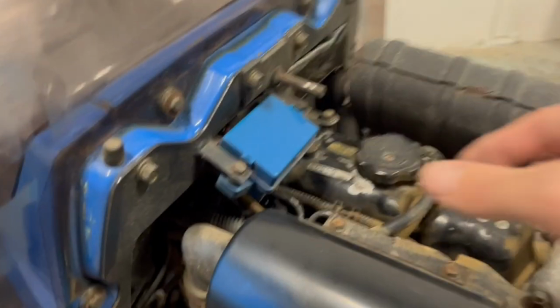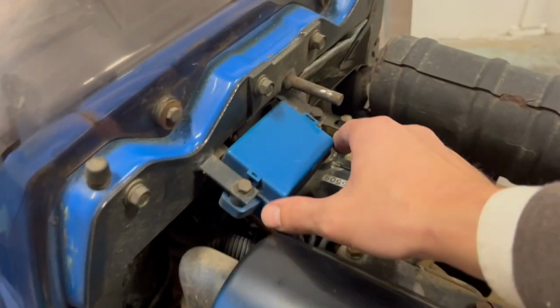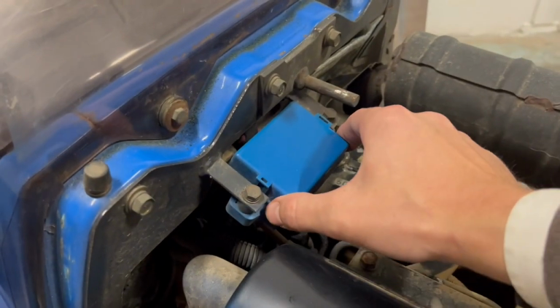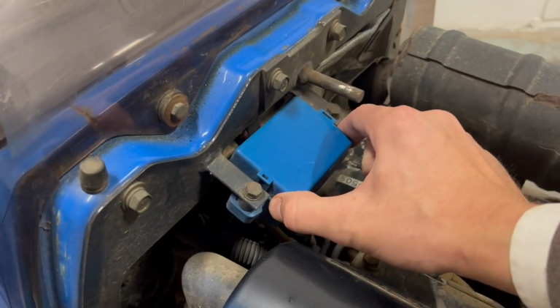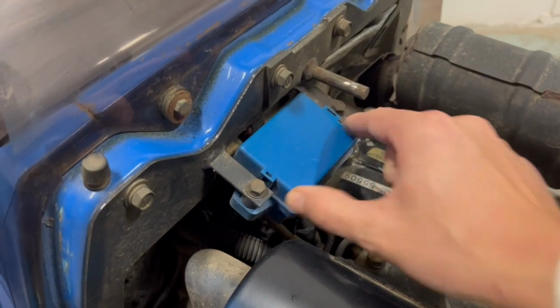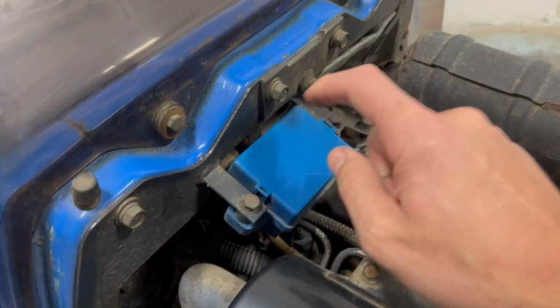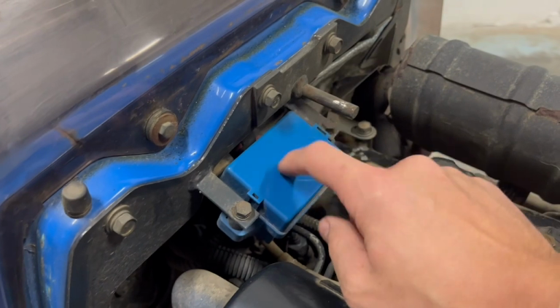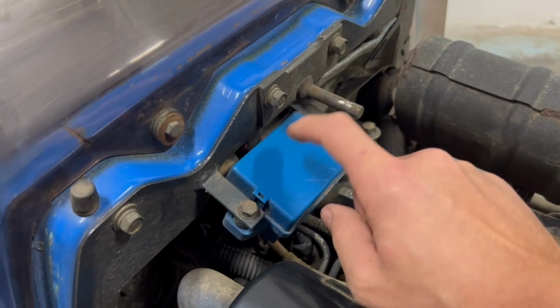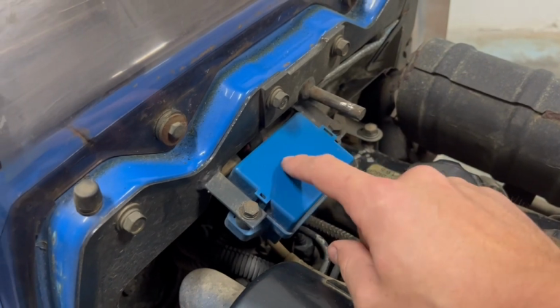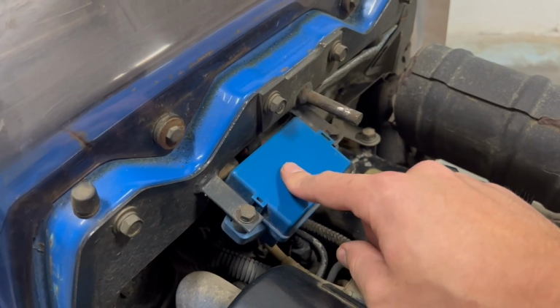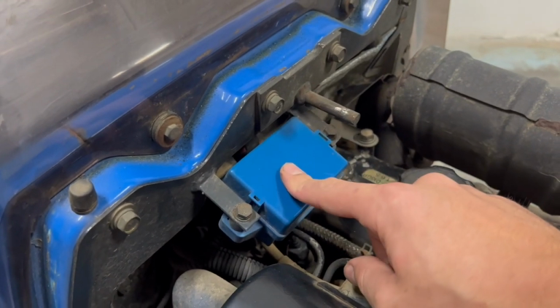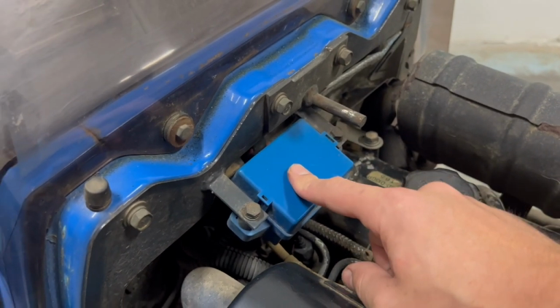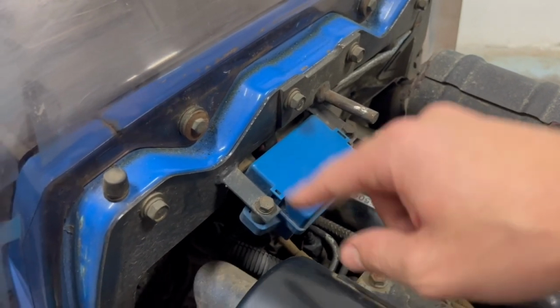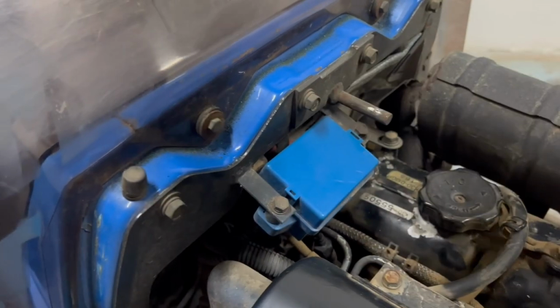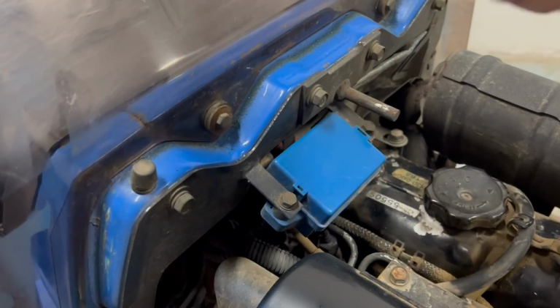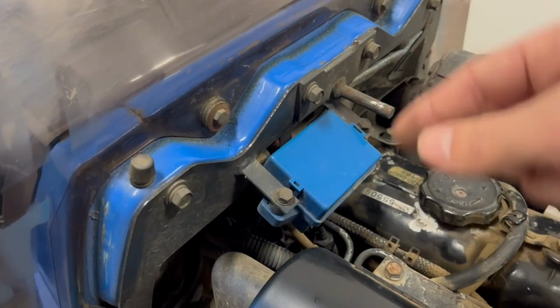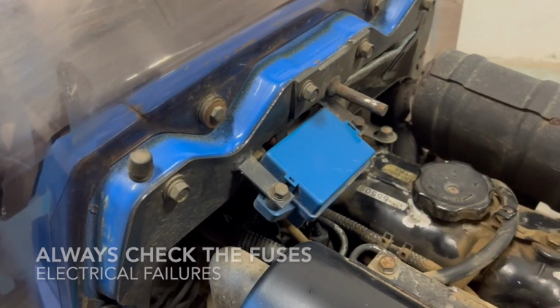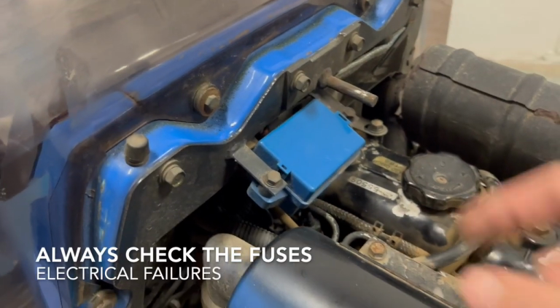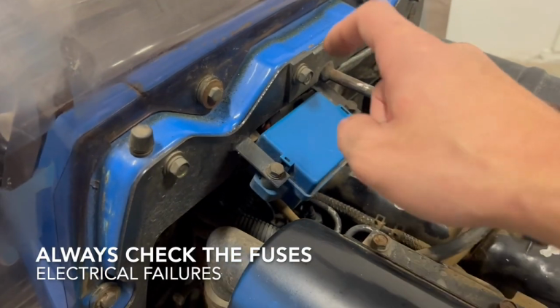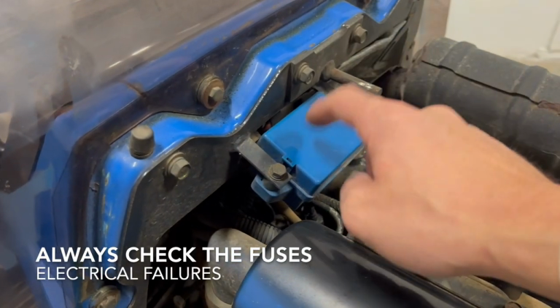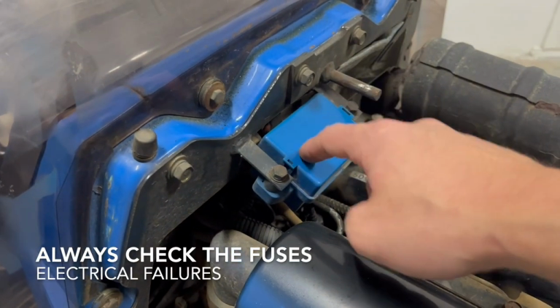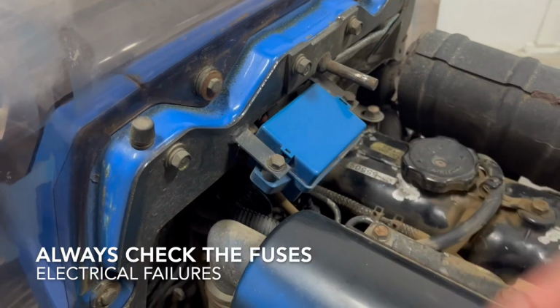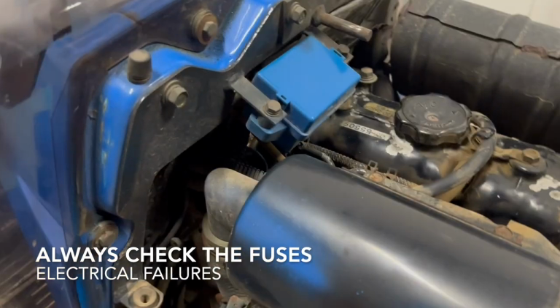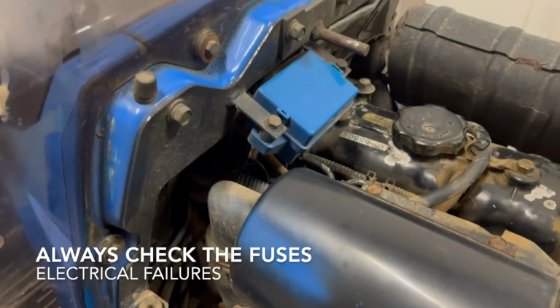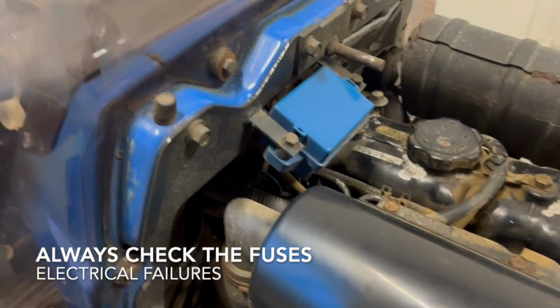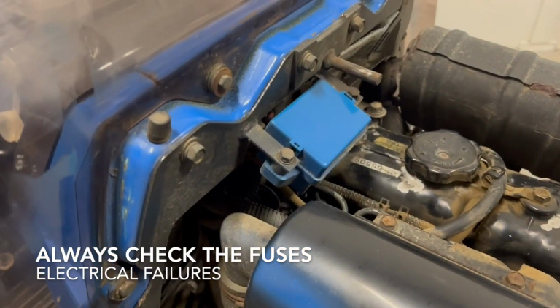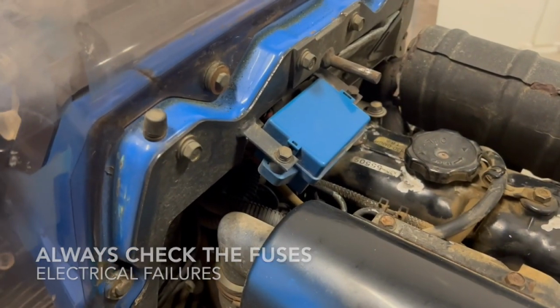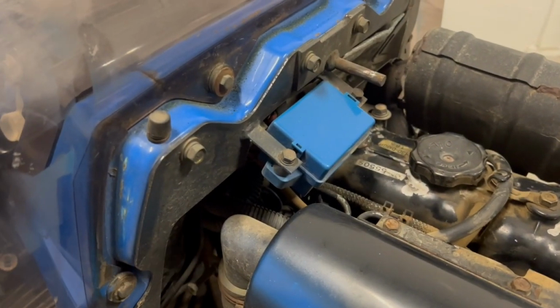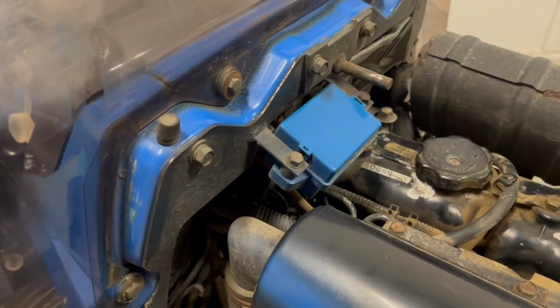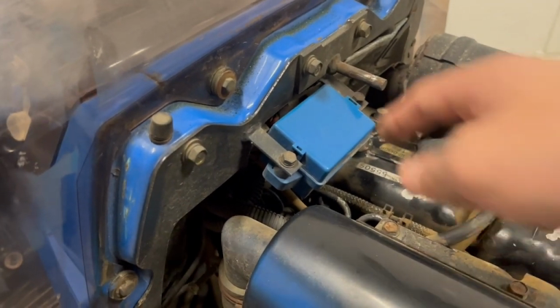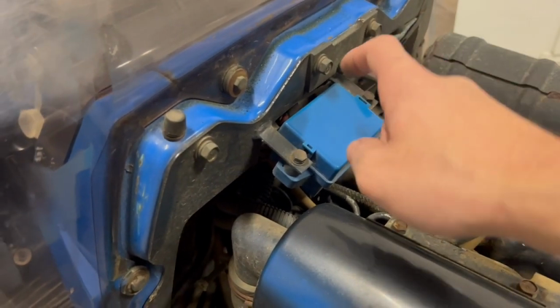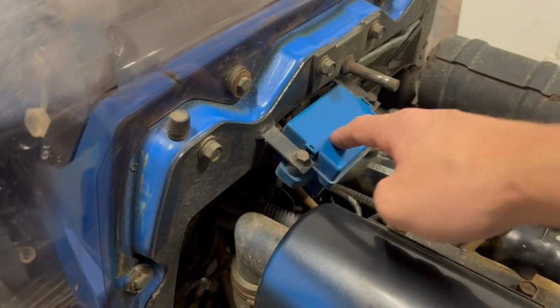If you have problems with fuses, under here there are fuses. So if you have problems with something like the lights, it's under here. If you have any problem, search here.